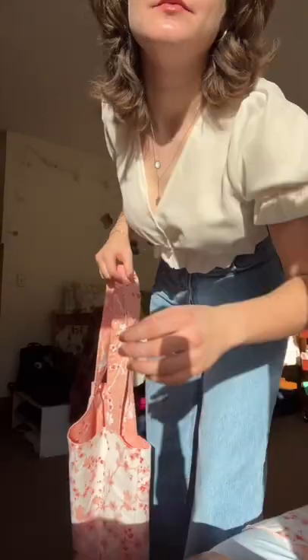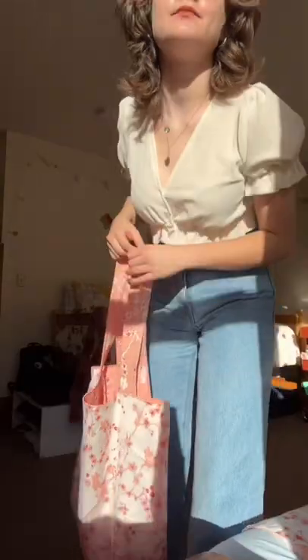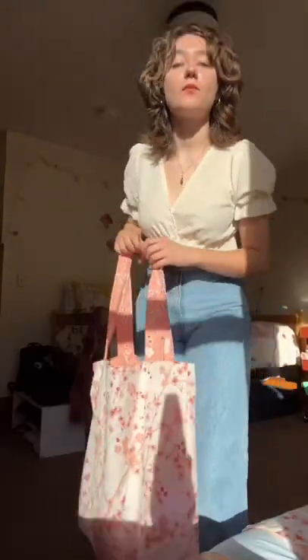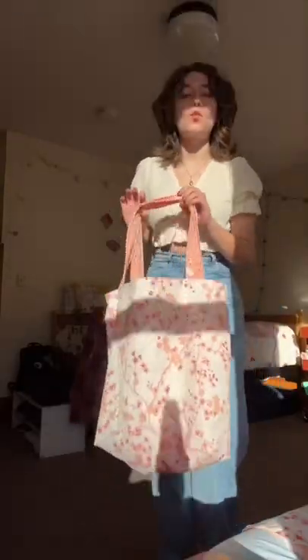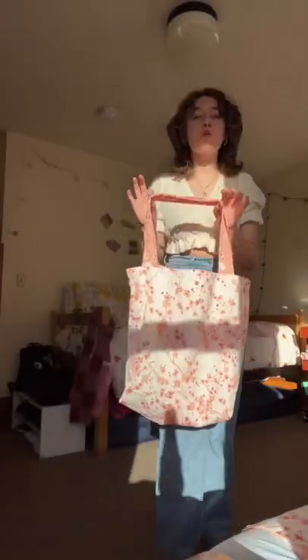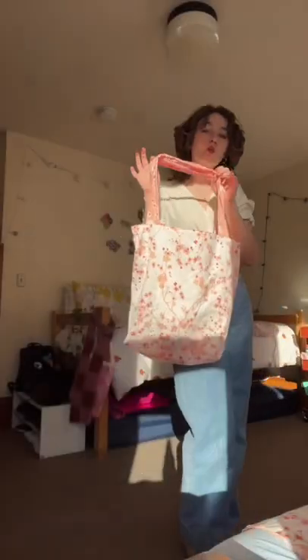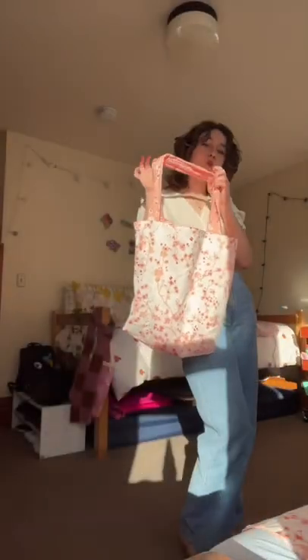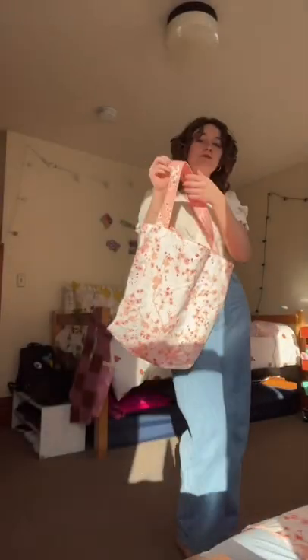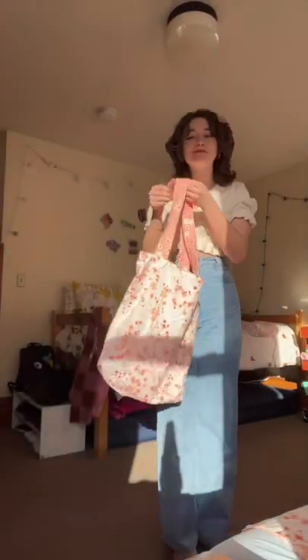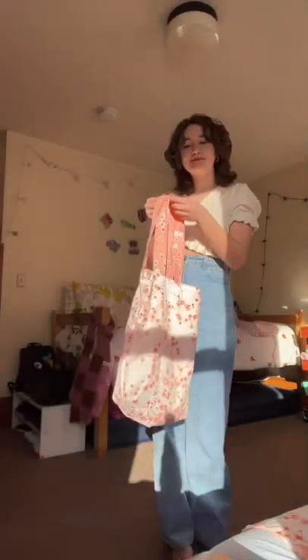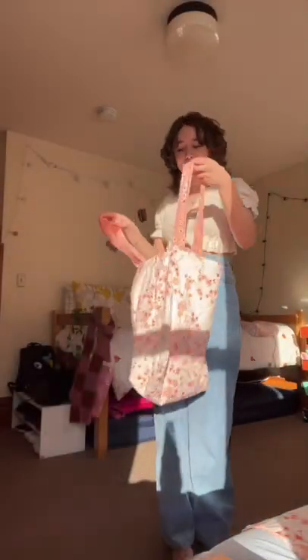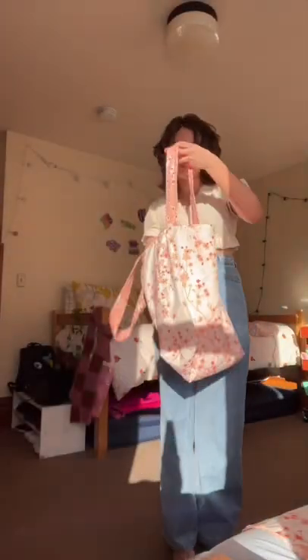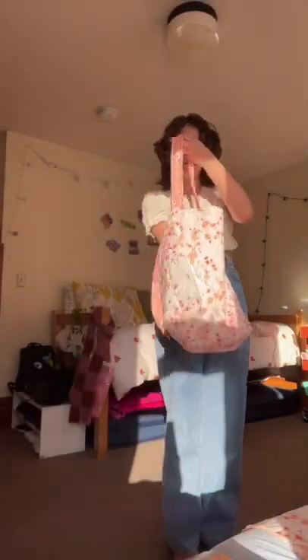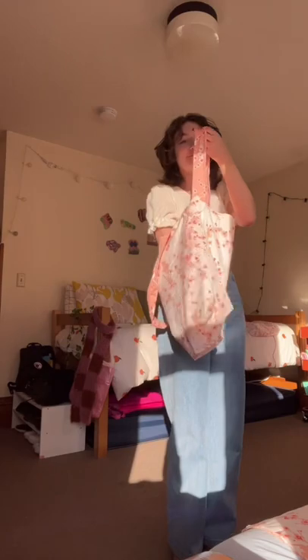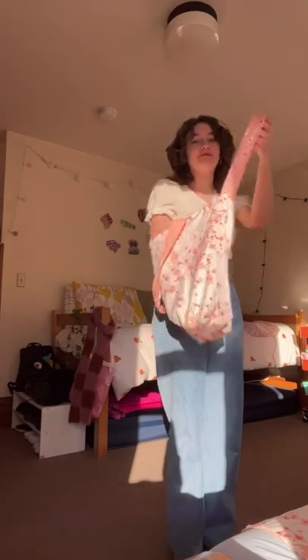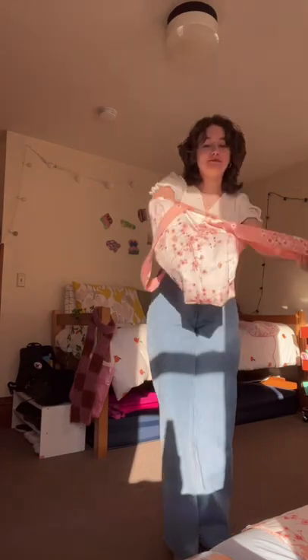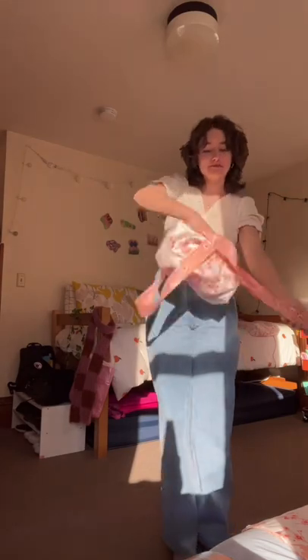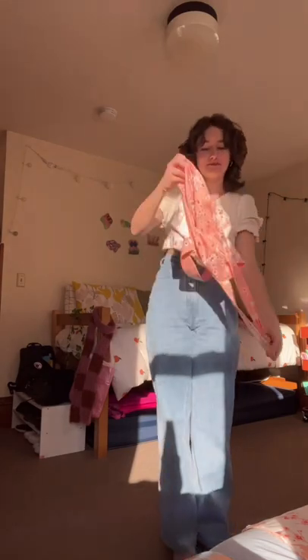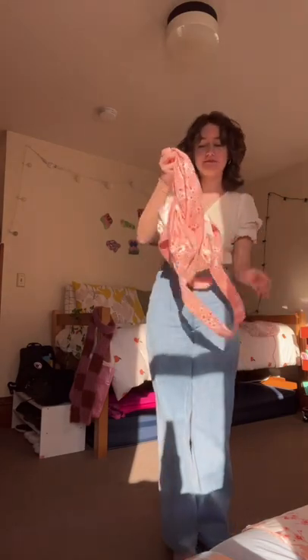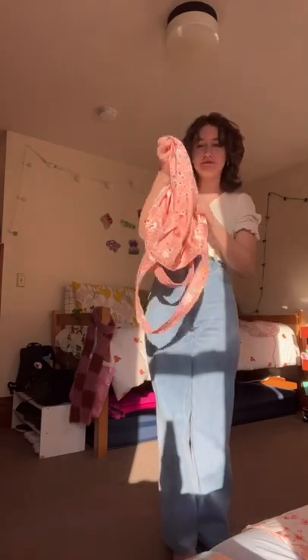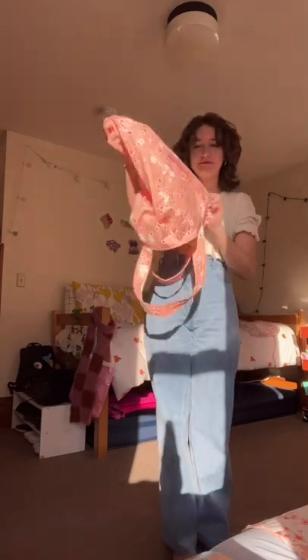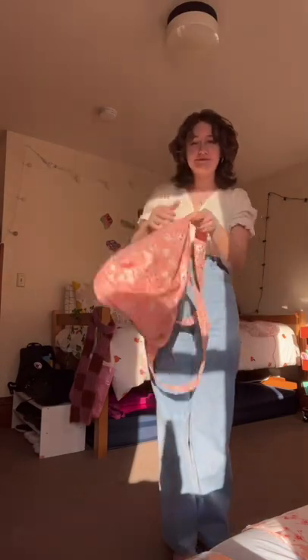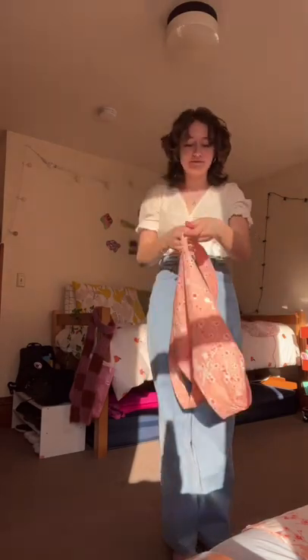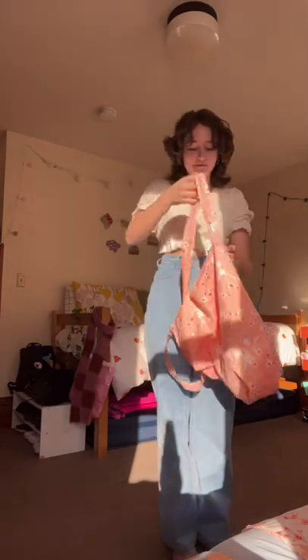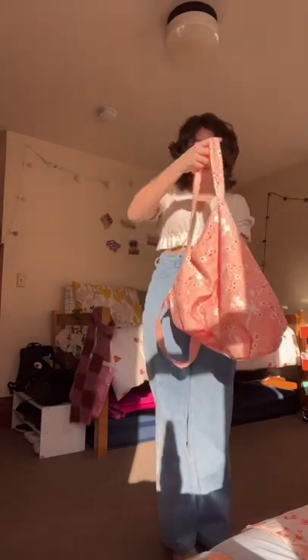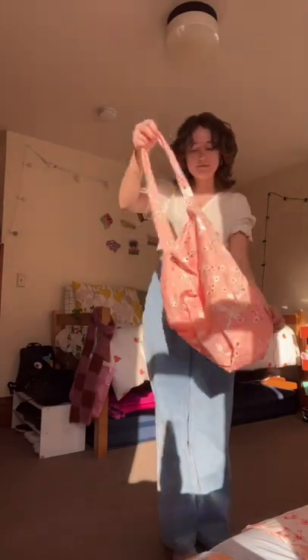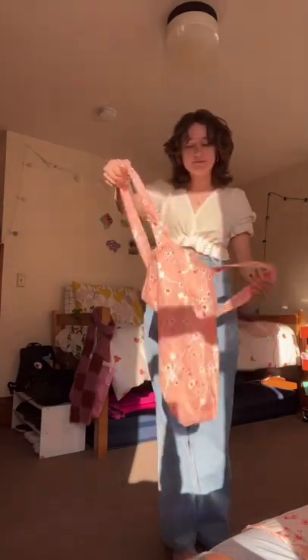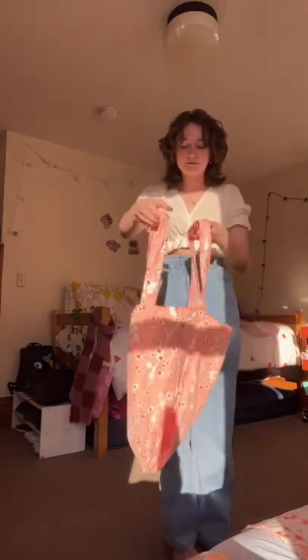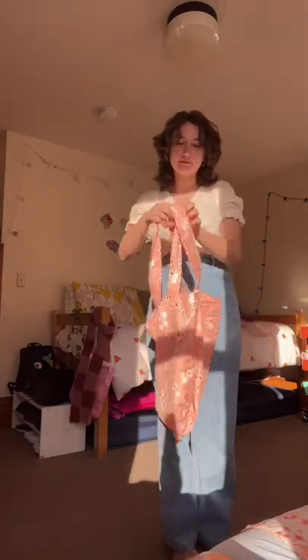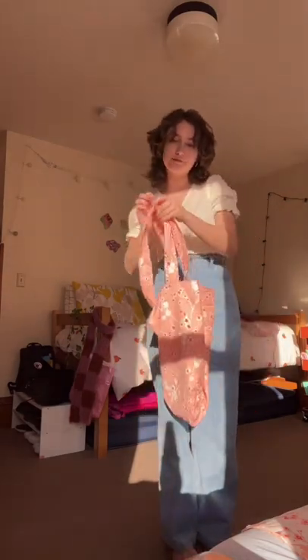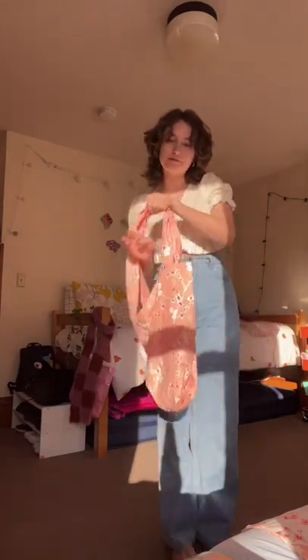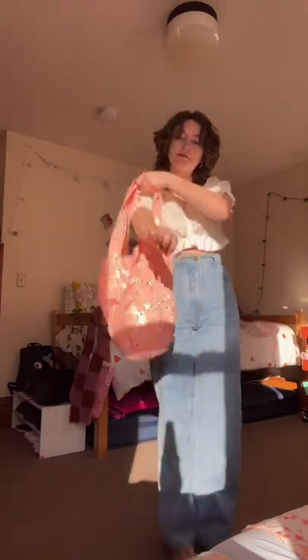Here's my finished one. I made it reversible by cutting two different kinds of fabric, two body pieces of each, and I think it turned out great. Follow for more sewing tips.